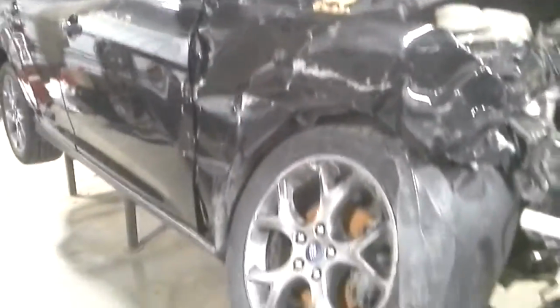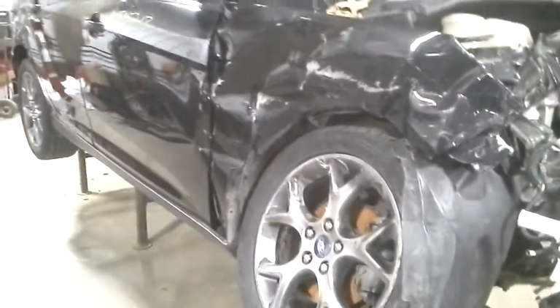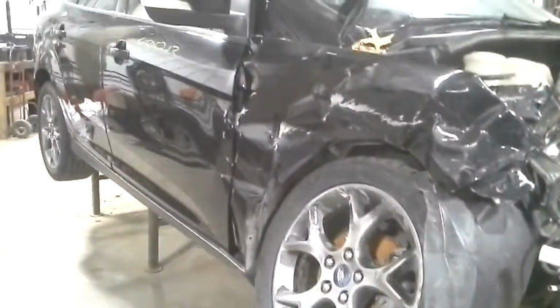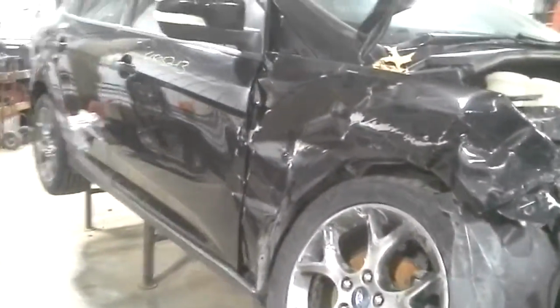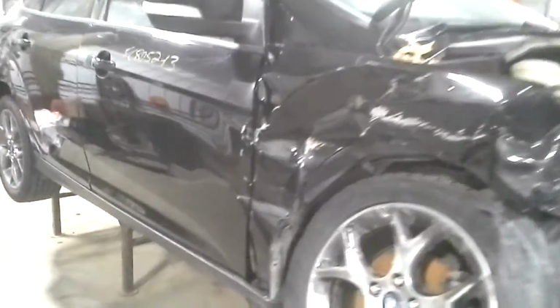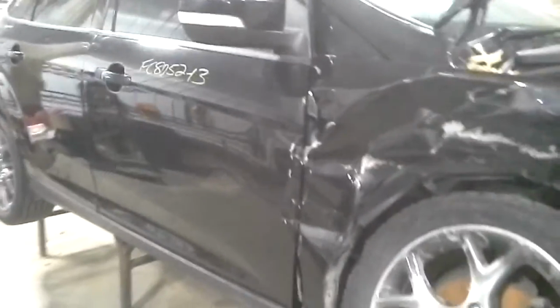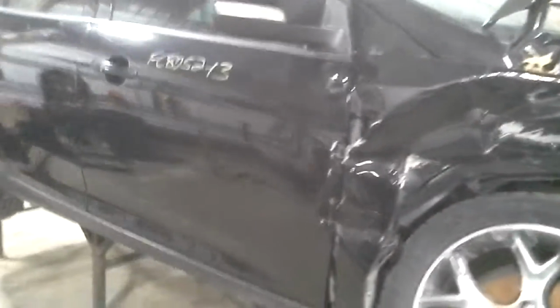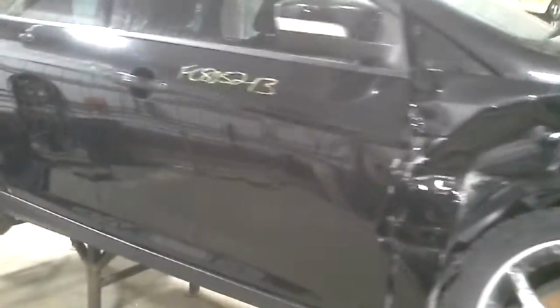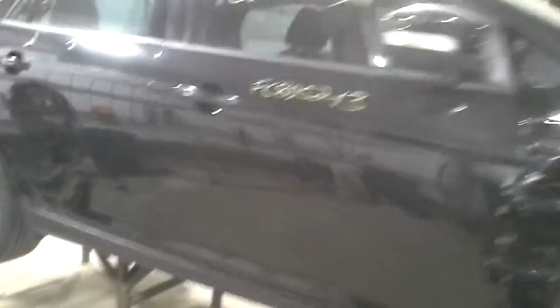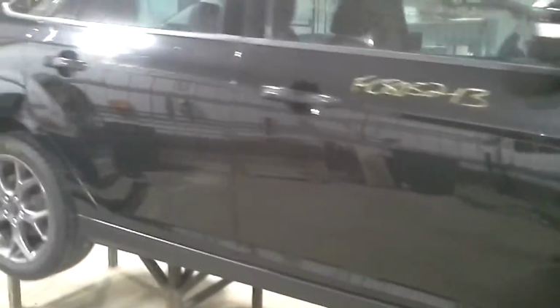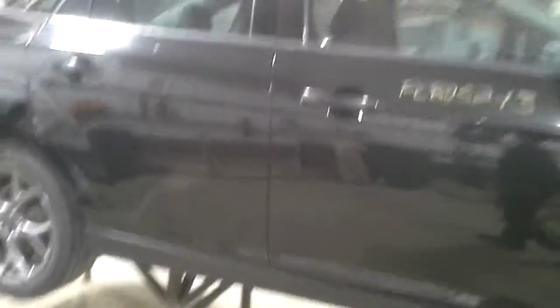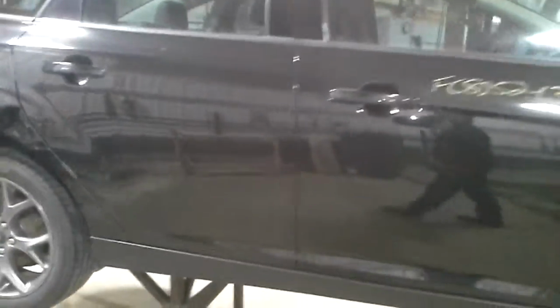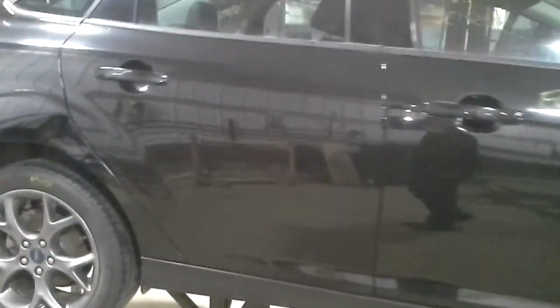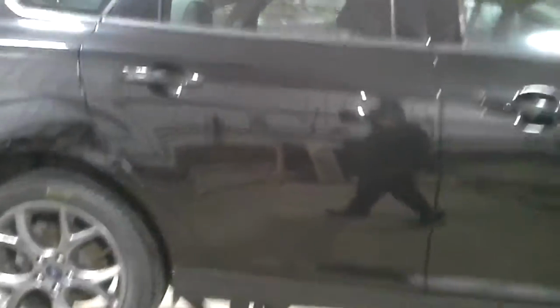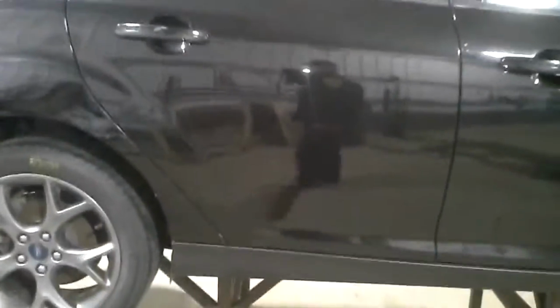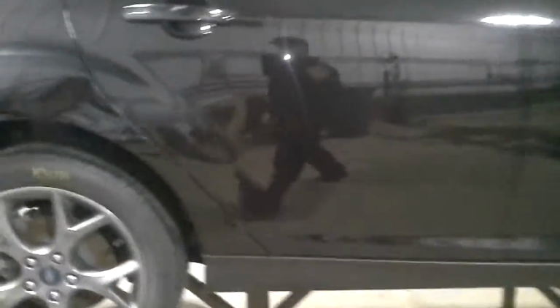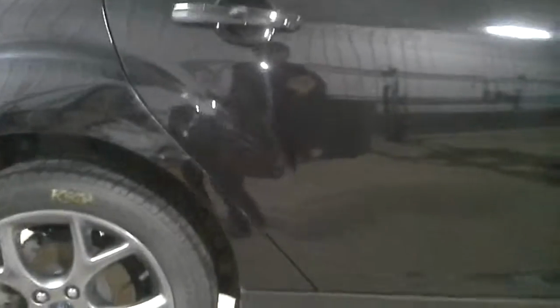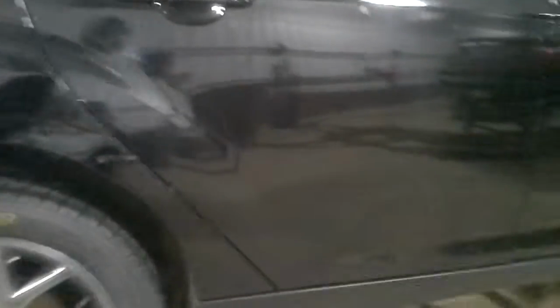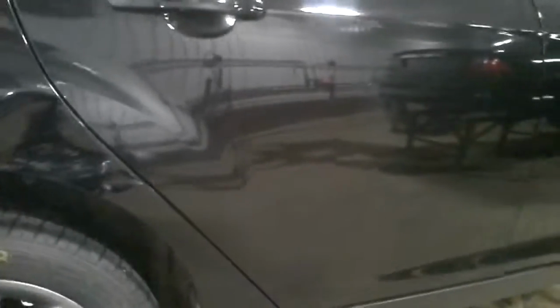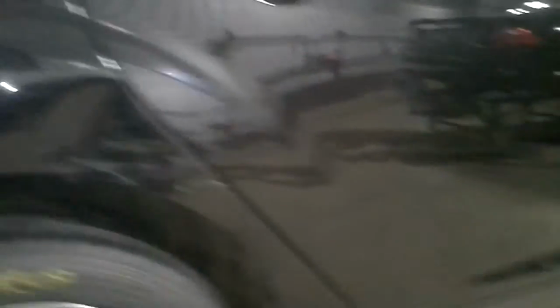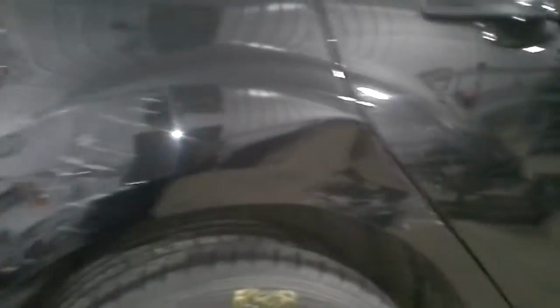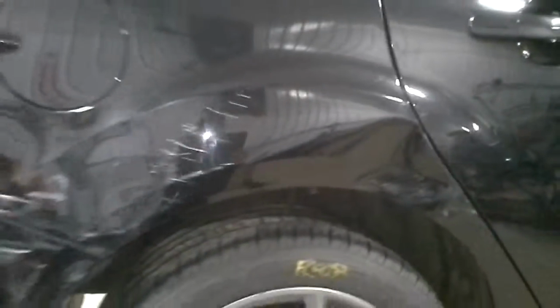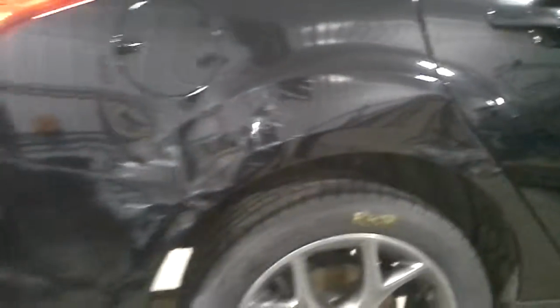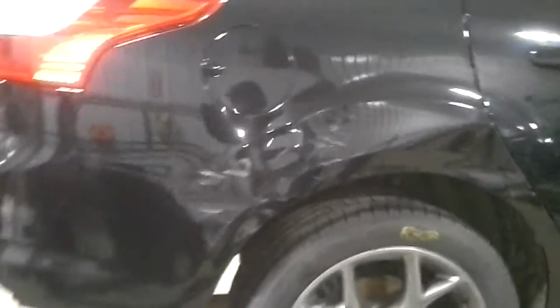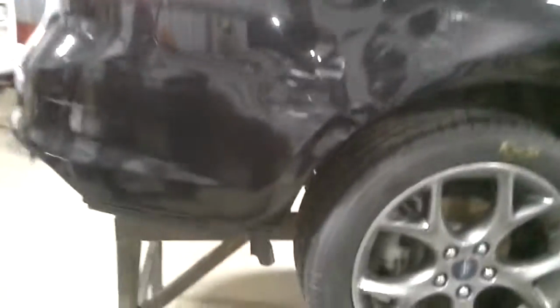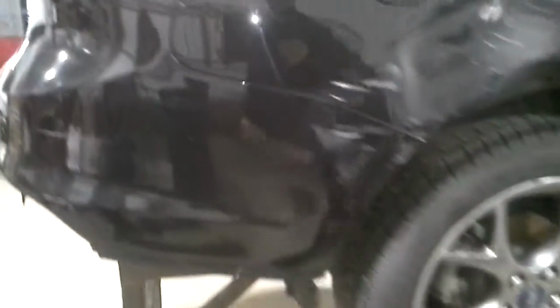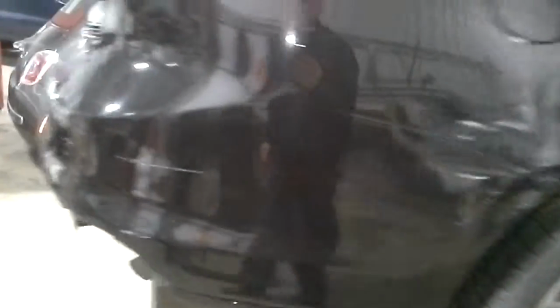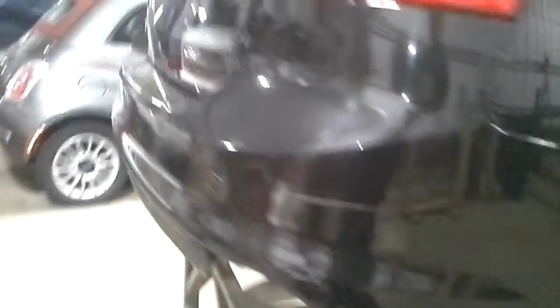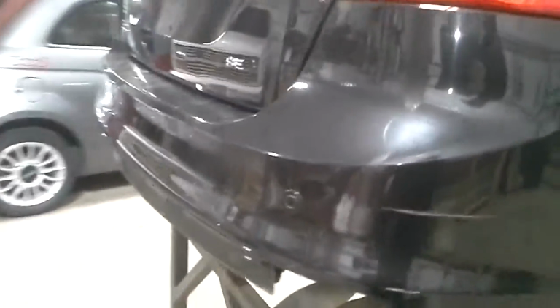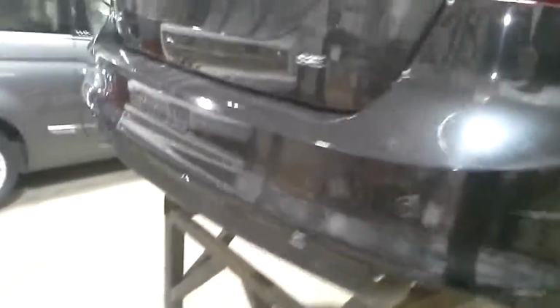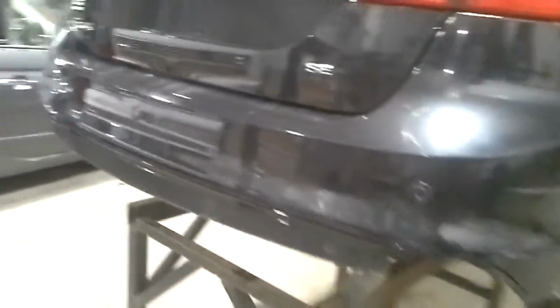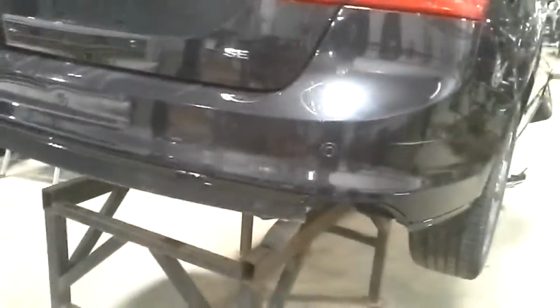It took a pretty good shot. That door's bad. This door's got a little bit of scuff scratches on it. Cover's bad. Rear bumper, the bumper cover itself is bad.